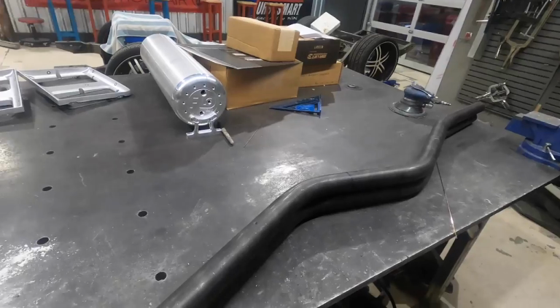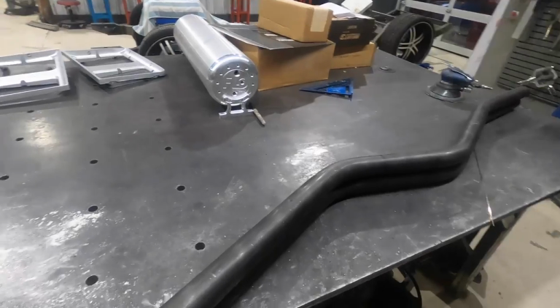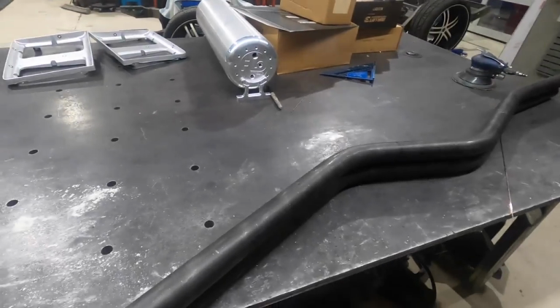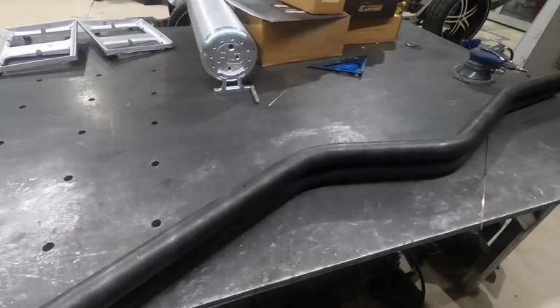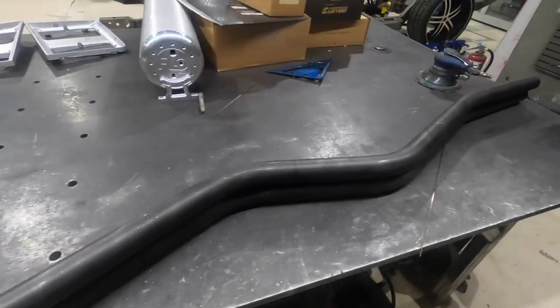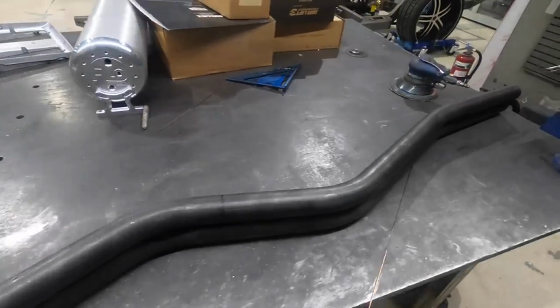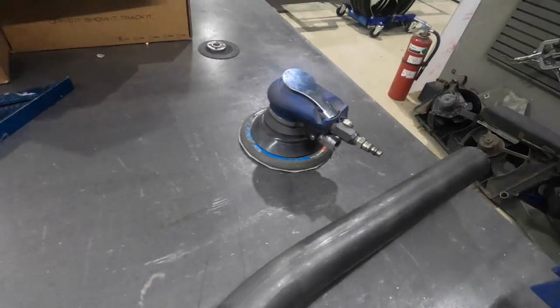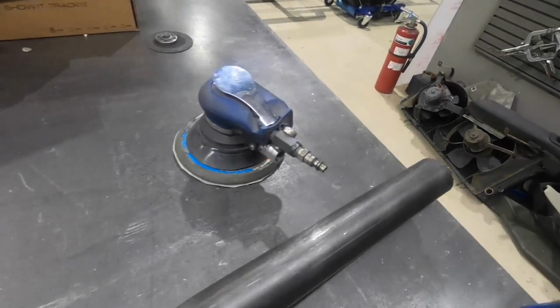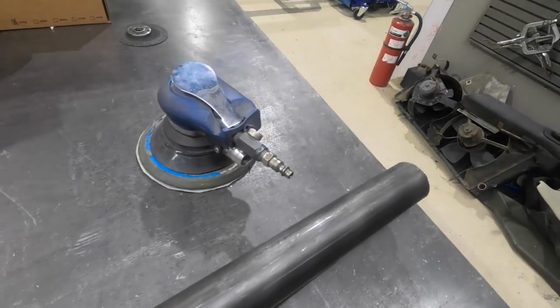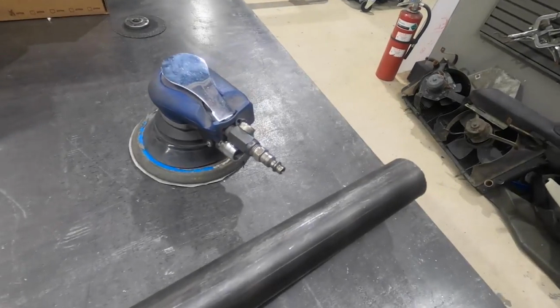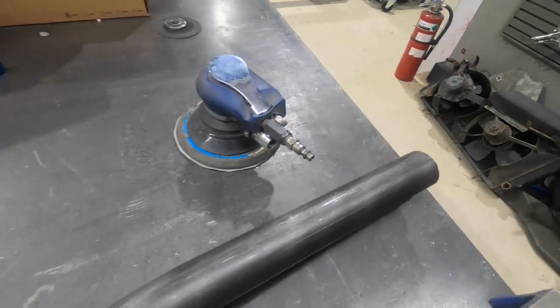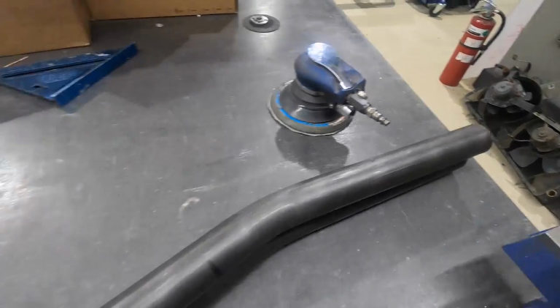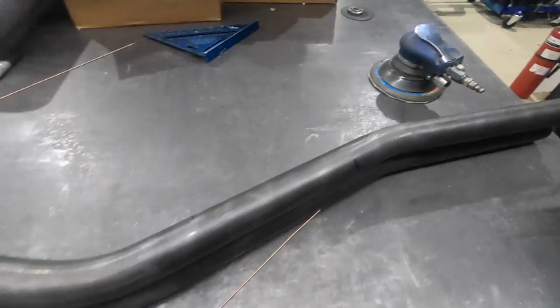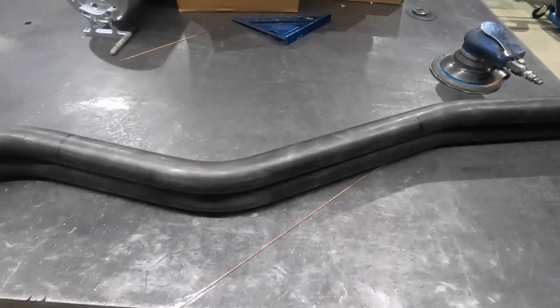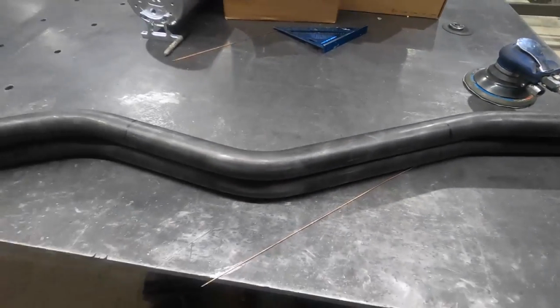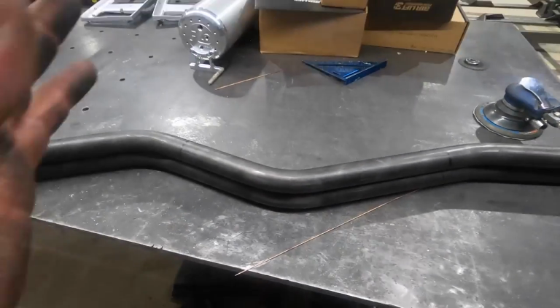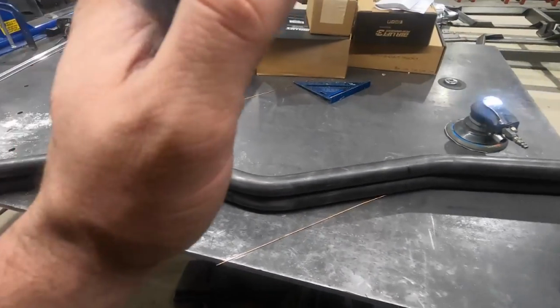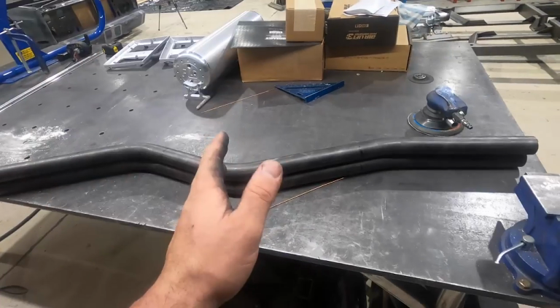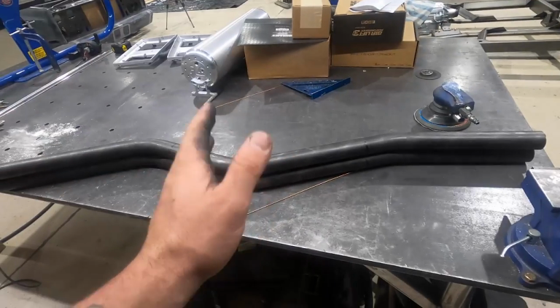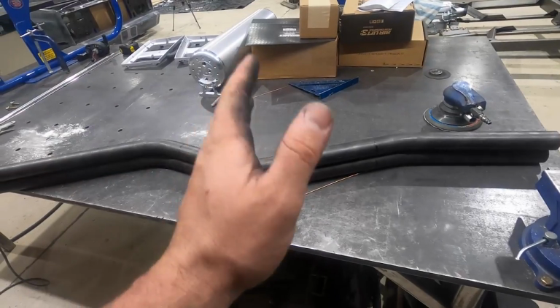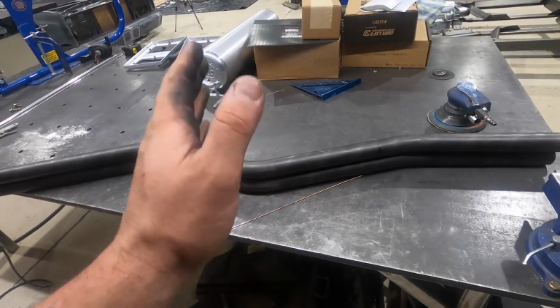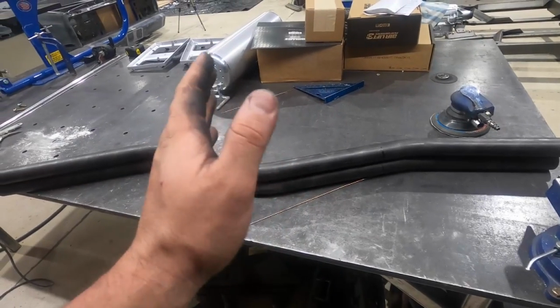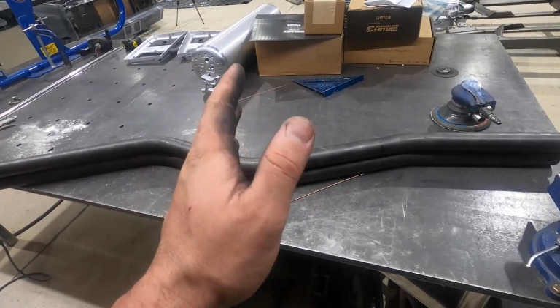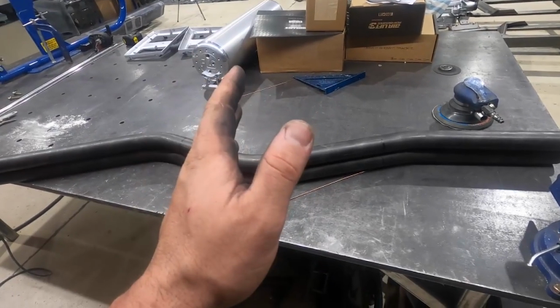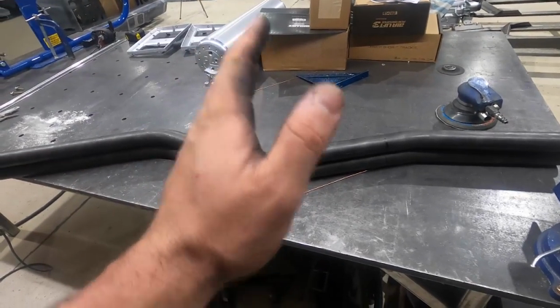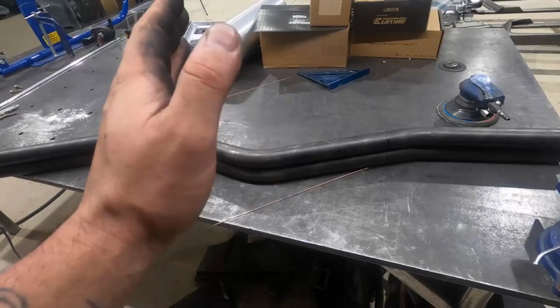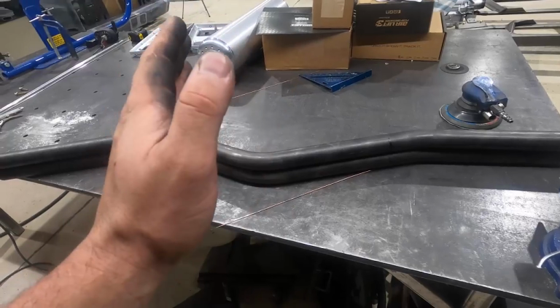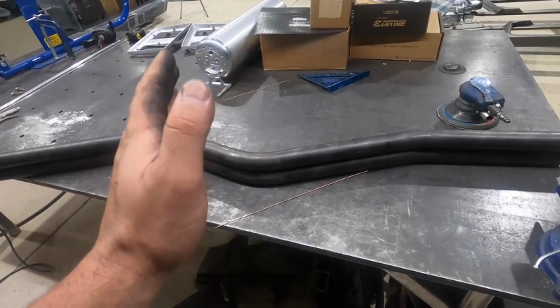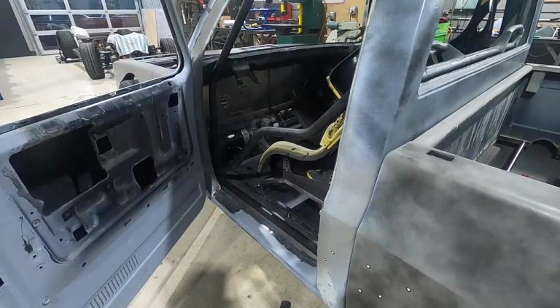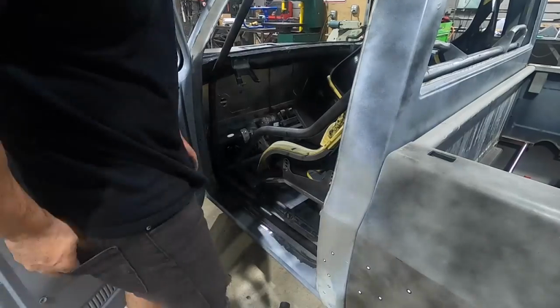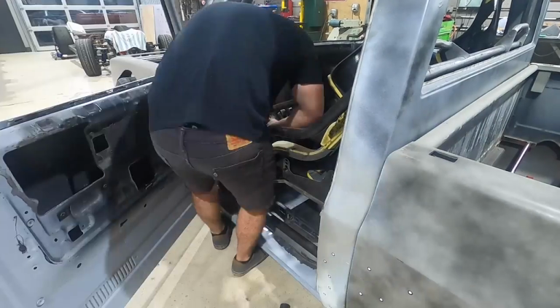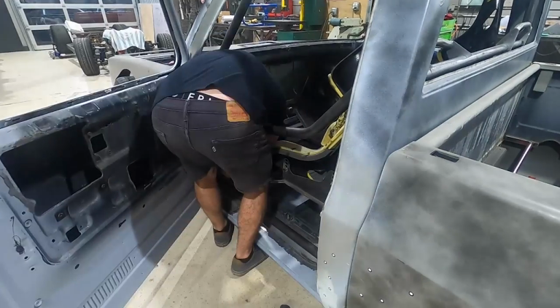Both door bars are mirror imaged — they're exactly the same. So now I can go ahead and mock one, cut it, trim it, fit it, take all the measurements from there, and duplicate it on the other side.